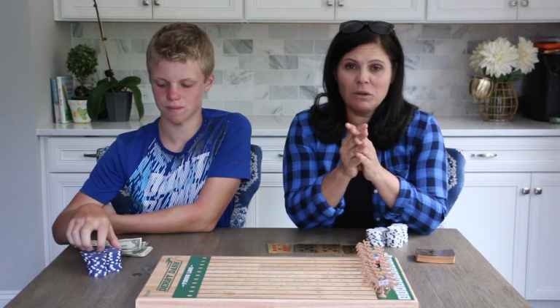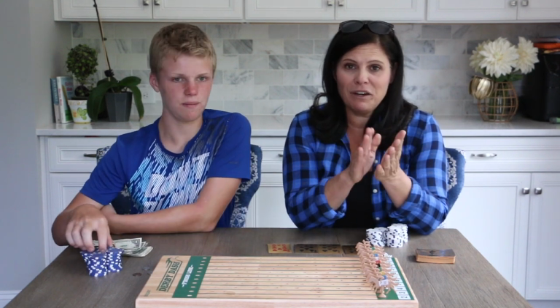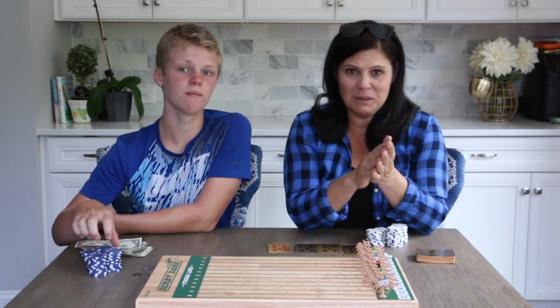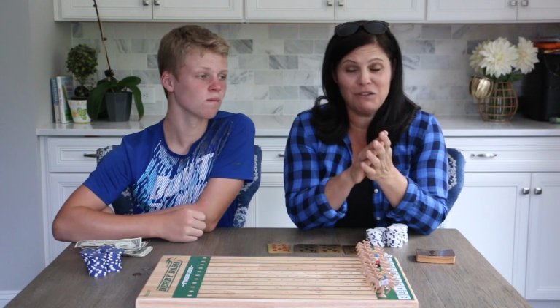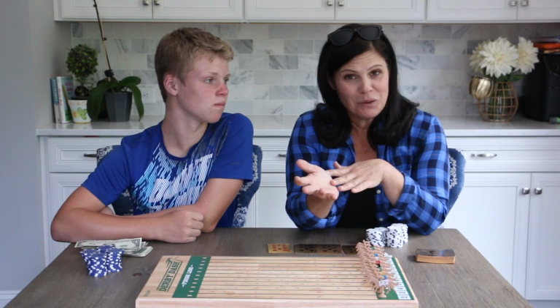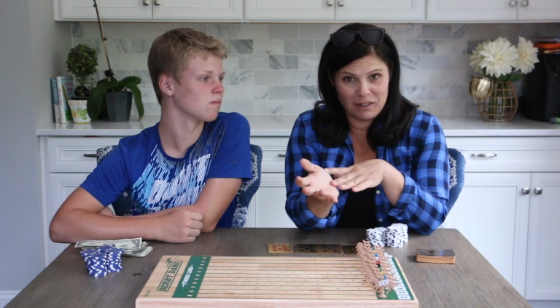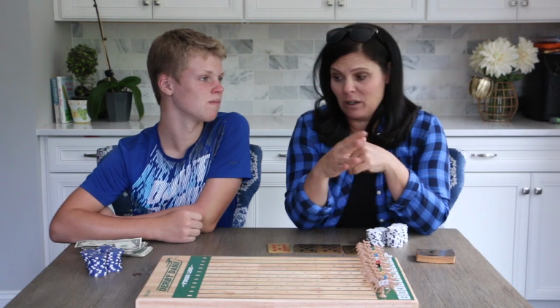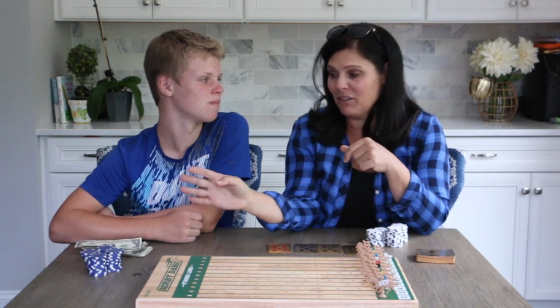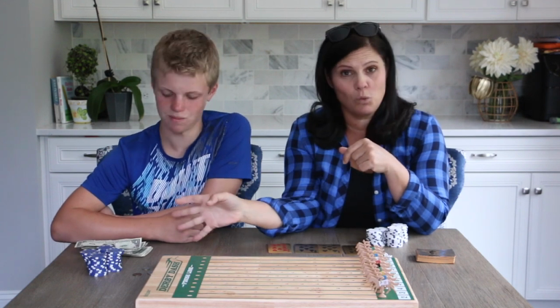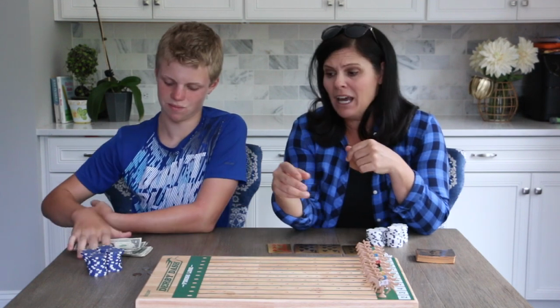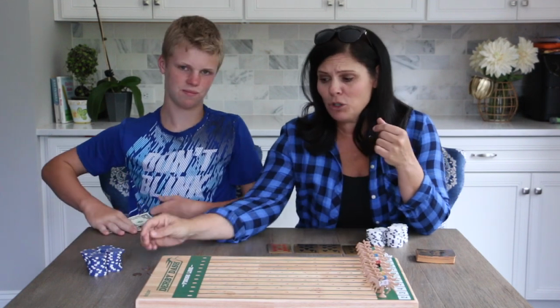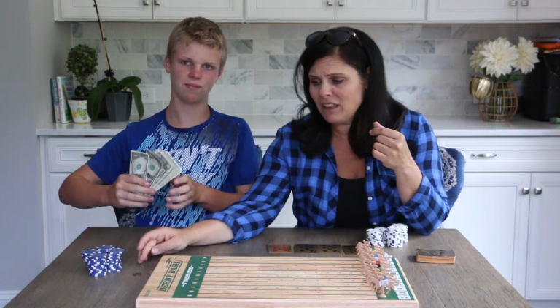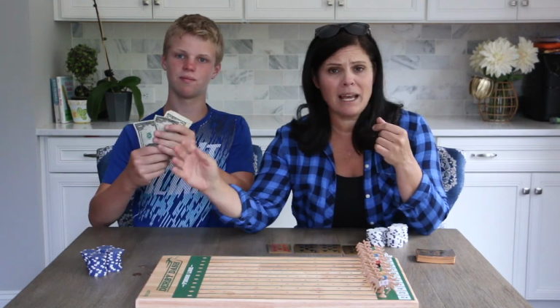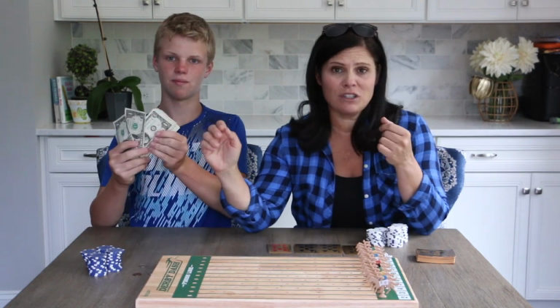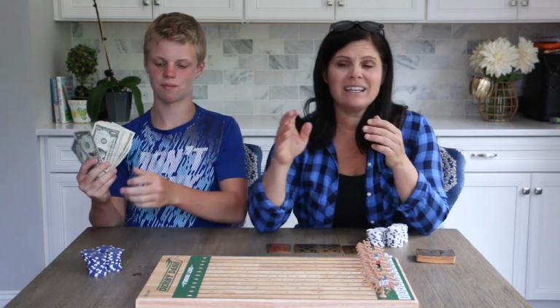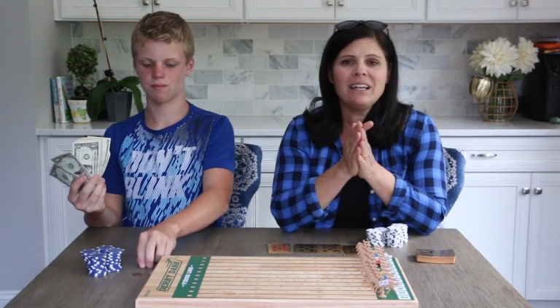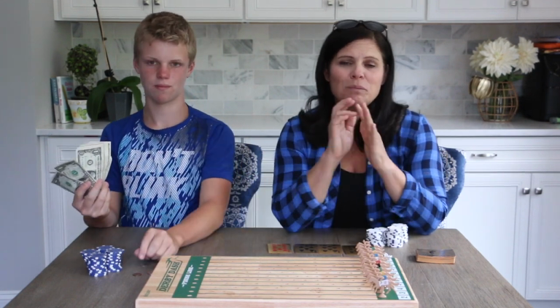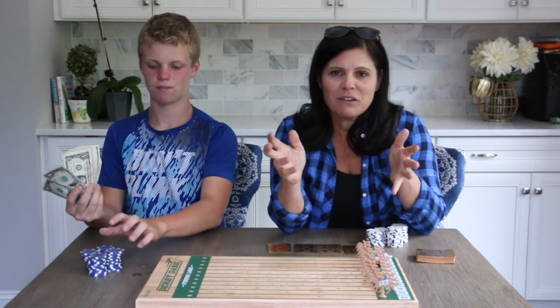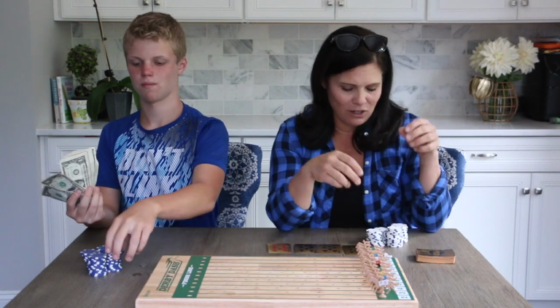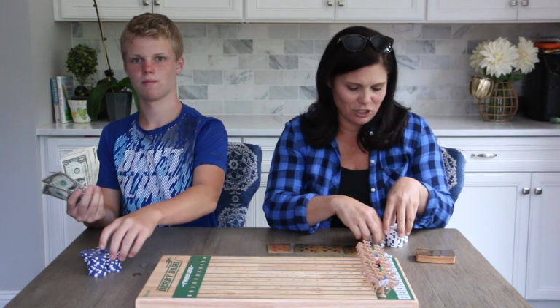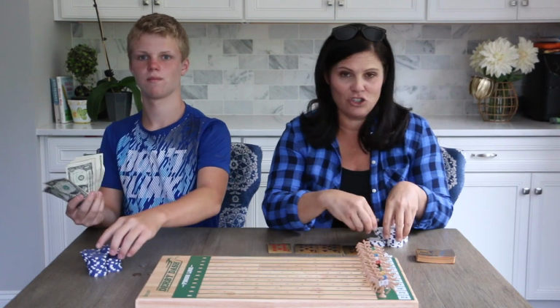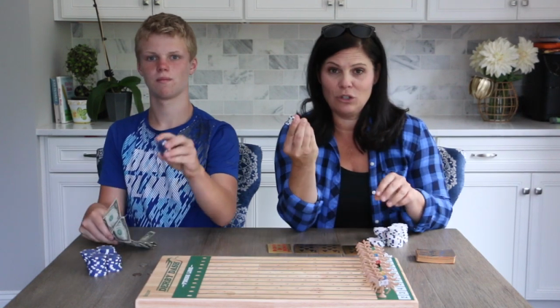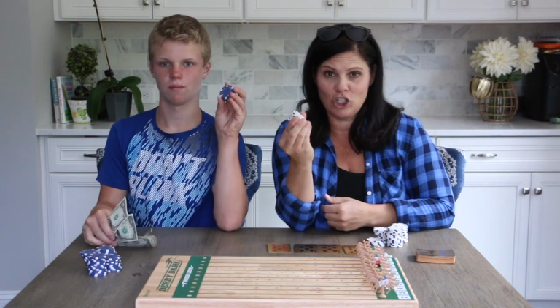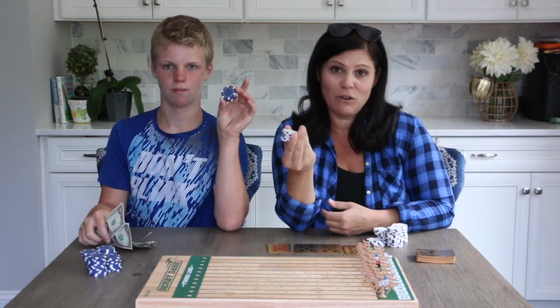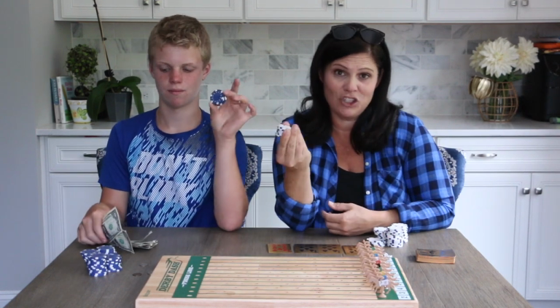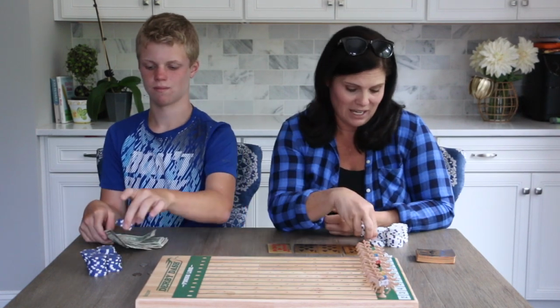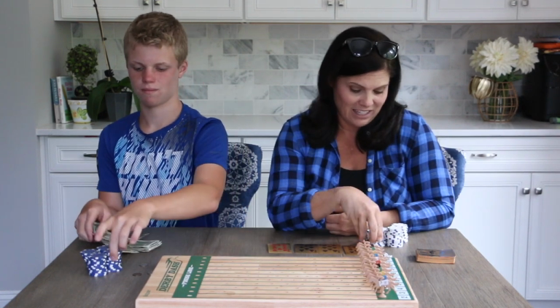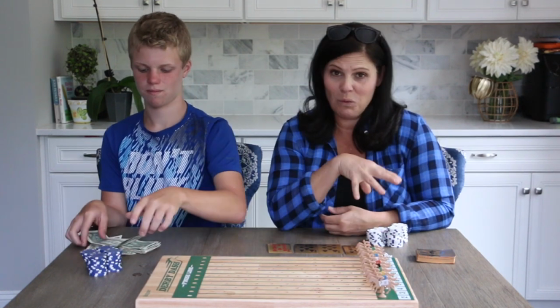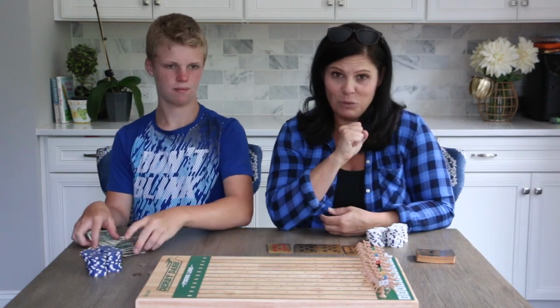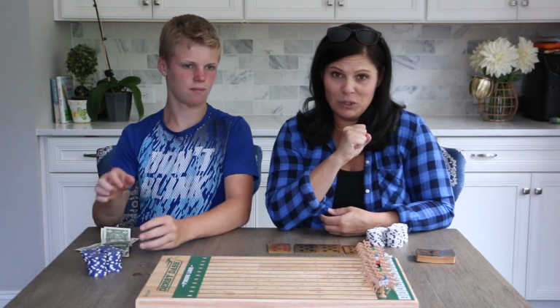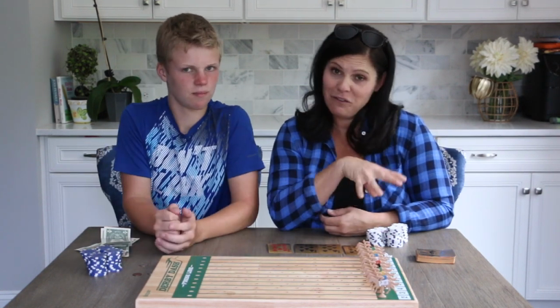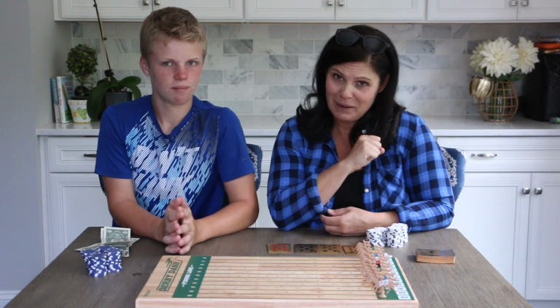It will get very, very expensive if you gamble with real money, such as ones. But you could do anything from dimes to nickels to pennies. If you're just playing with the family, you can just use chips. So if you have a set of chips, this is what we do — we do the fake money.